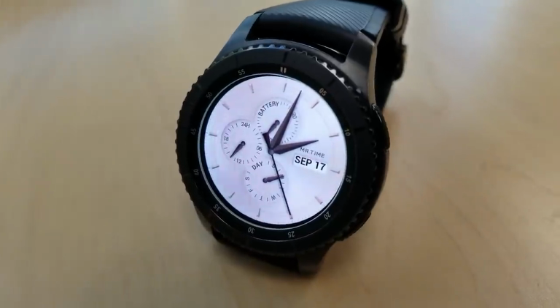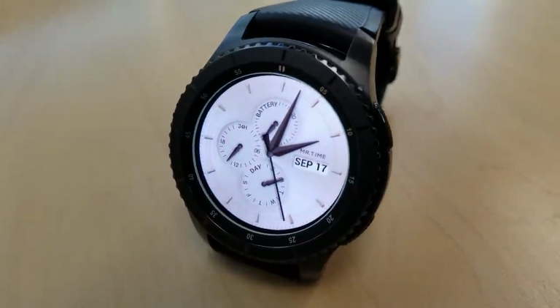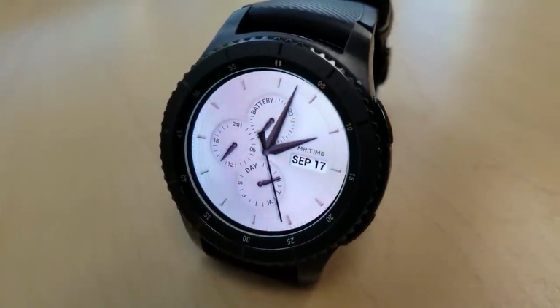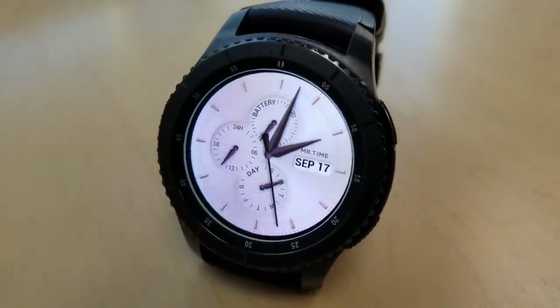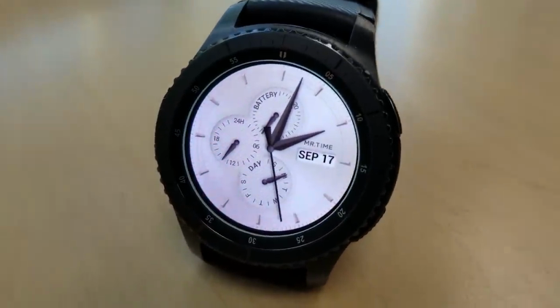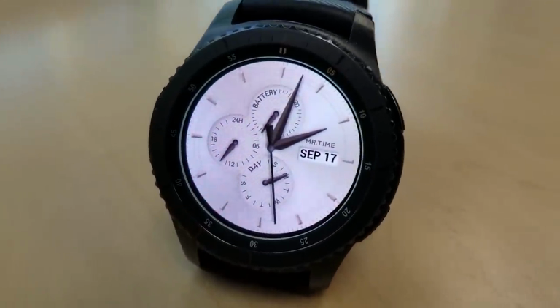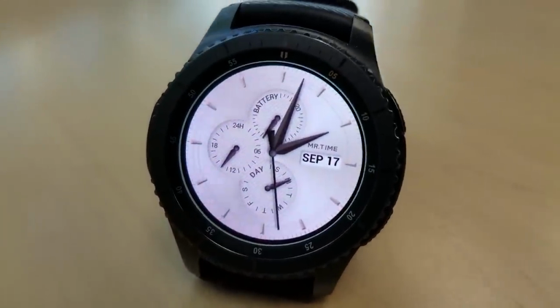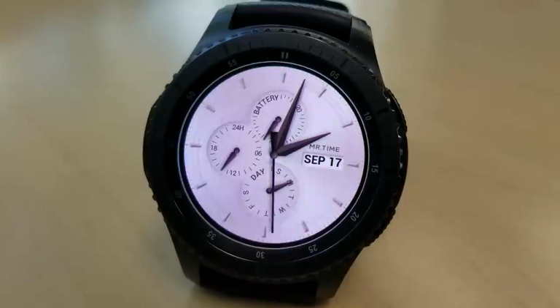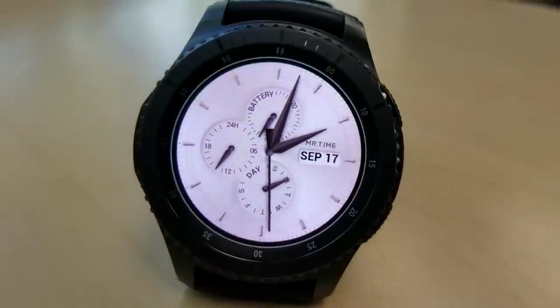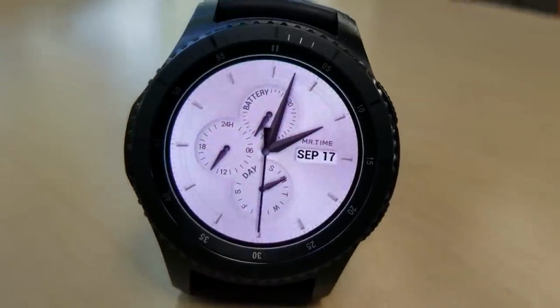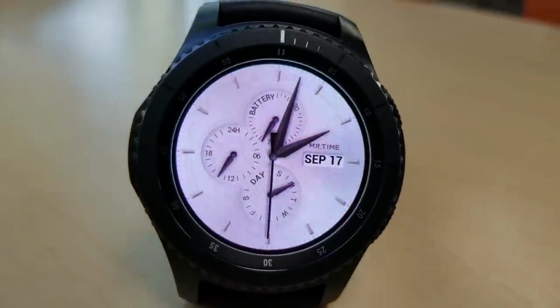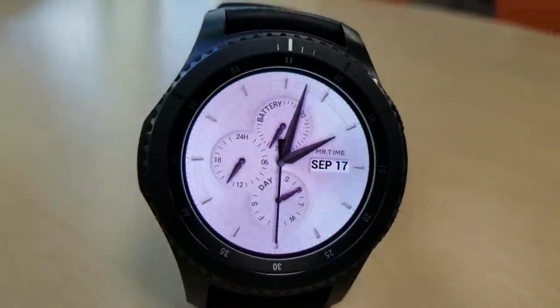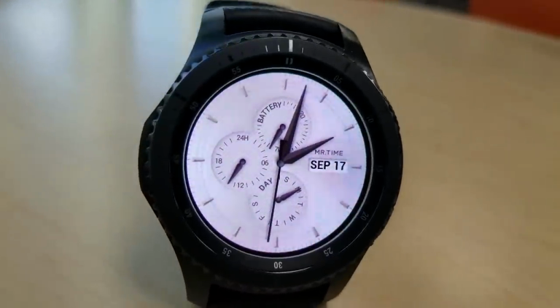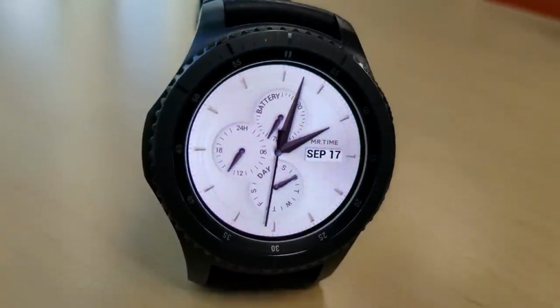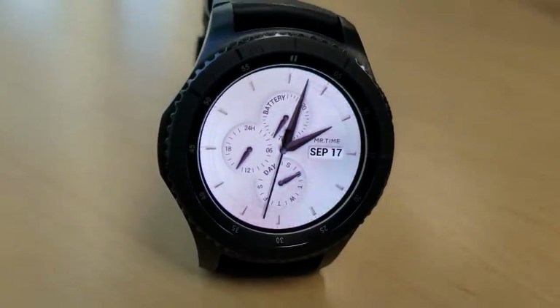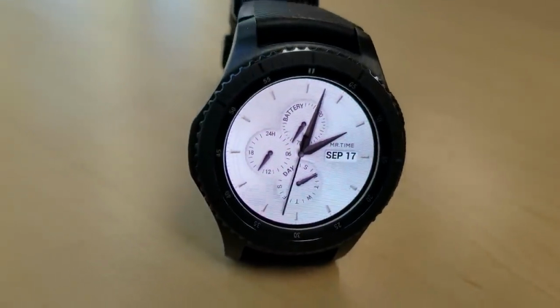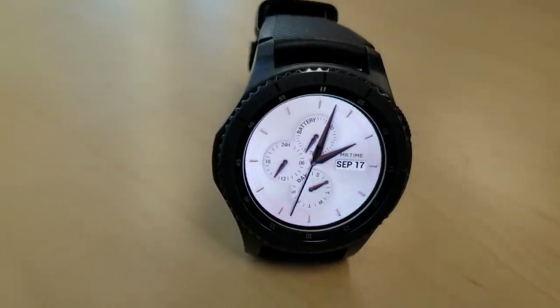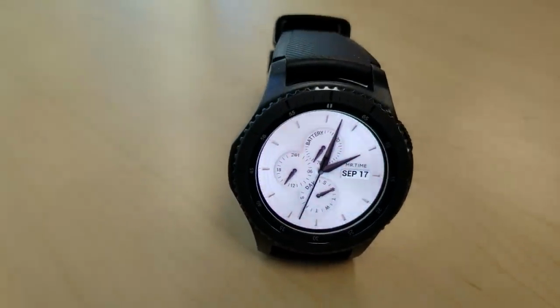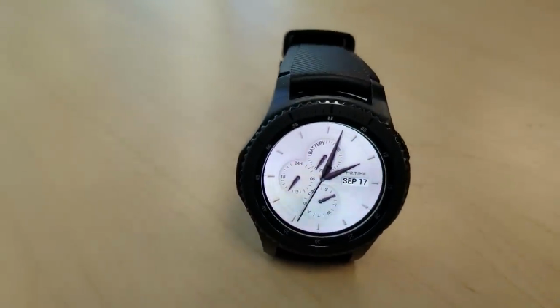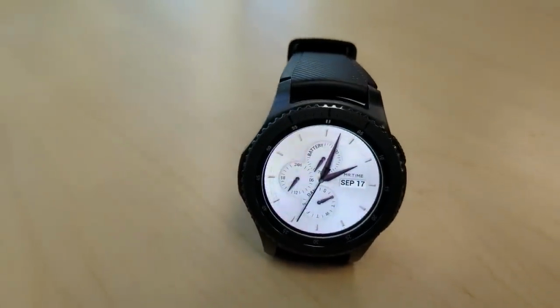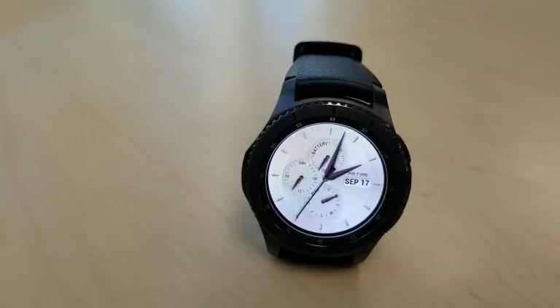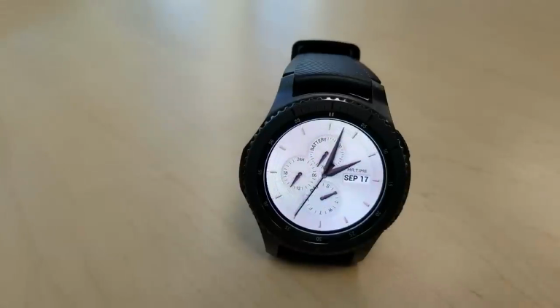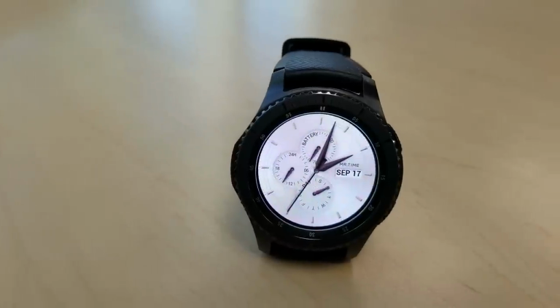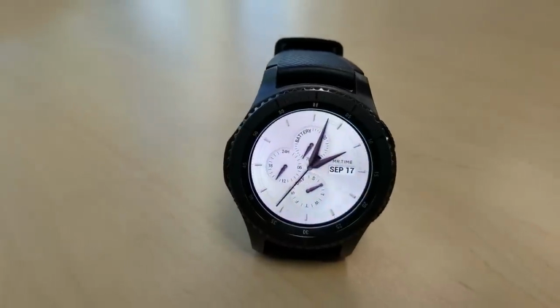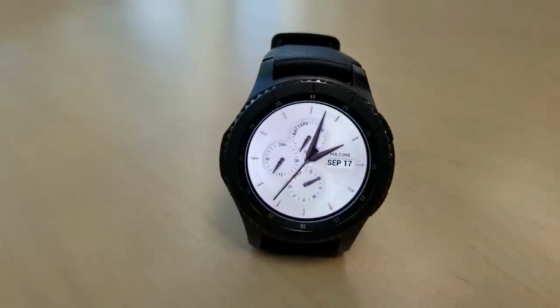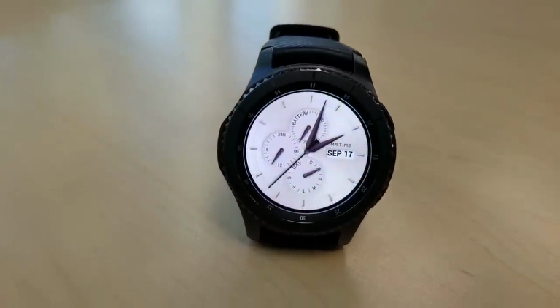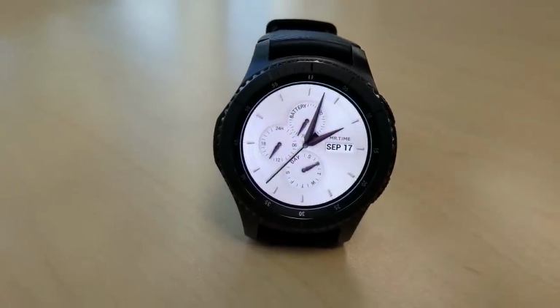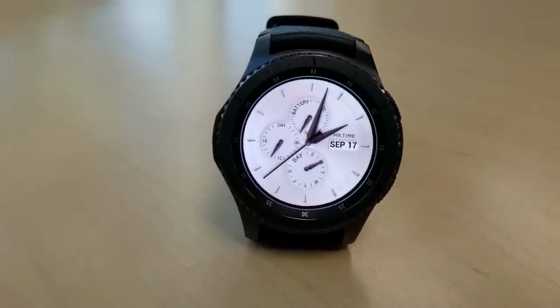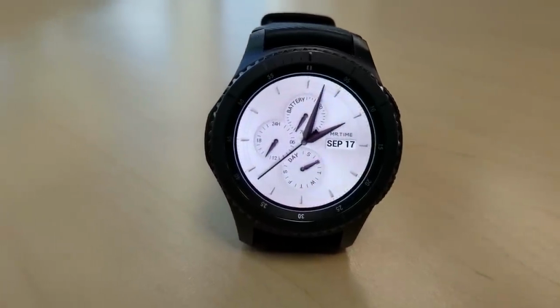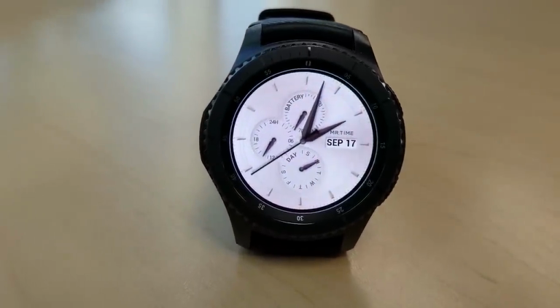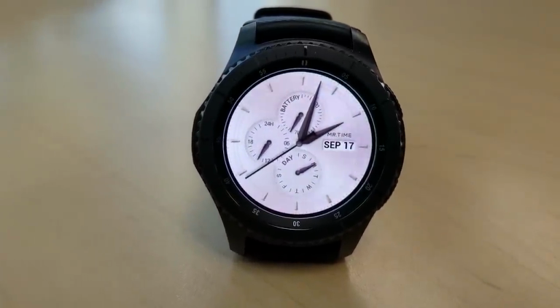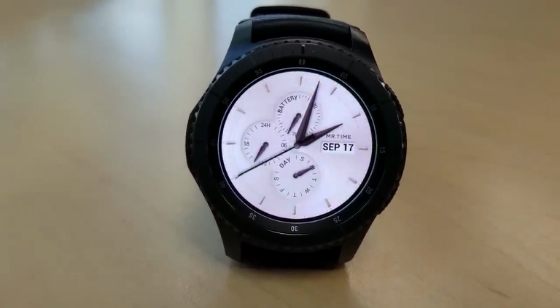Next is a light colored face with nicely shaped dark contrasting hands and dial markers. You have a battery status indicator at the top, a 24 hour indicator on the left hand side, and then the day of the week dial finishes off the features there just at the bottom.